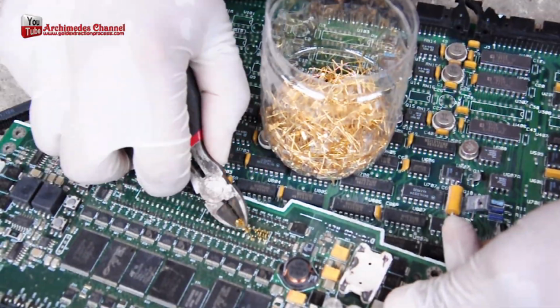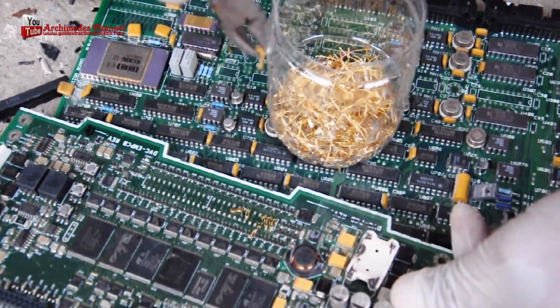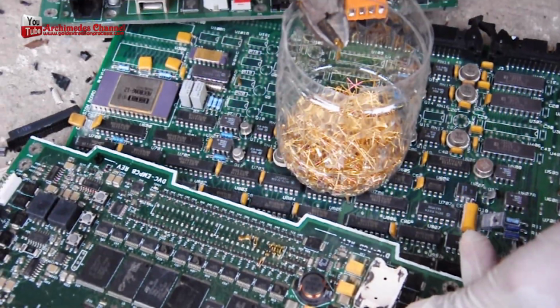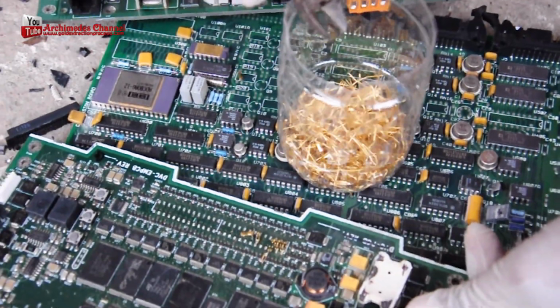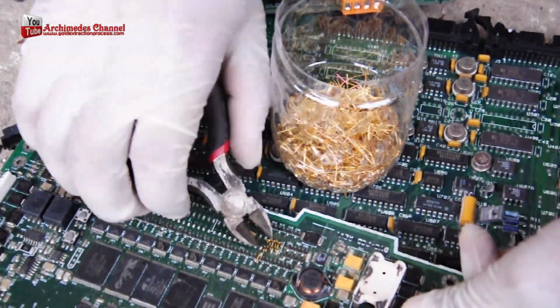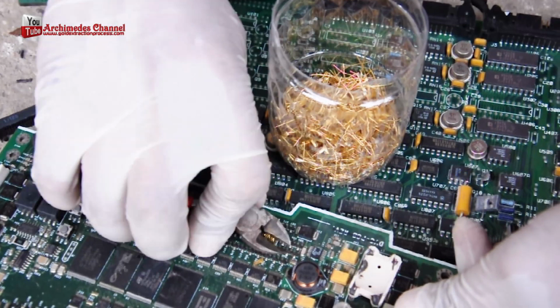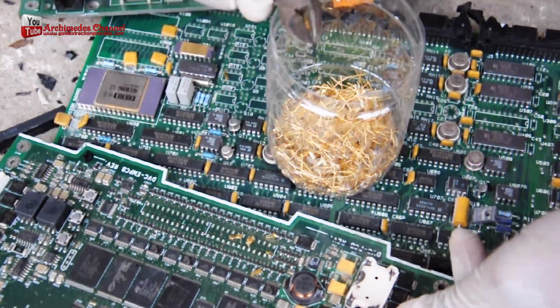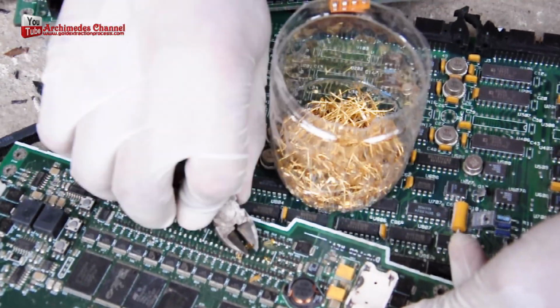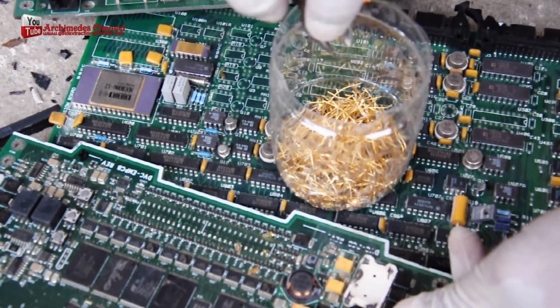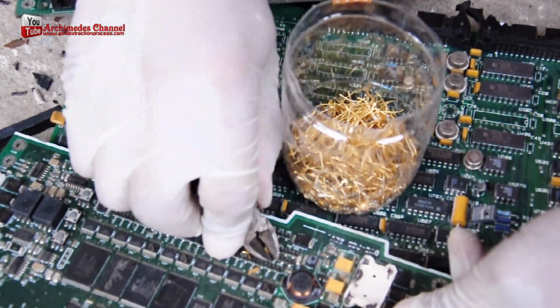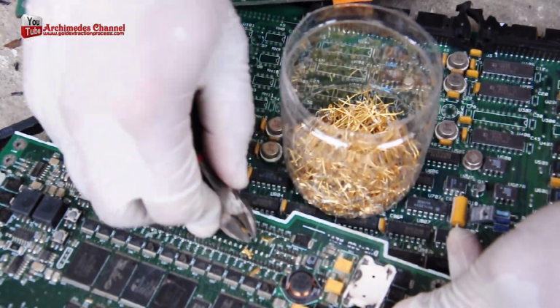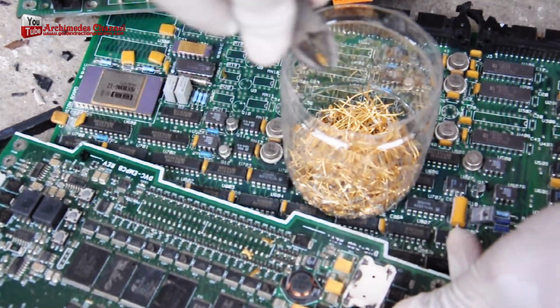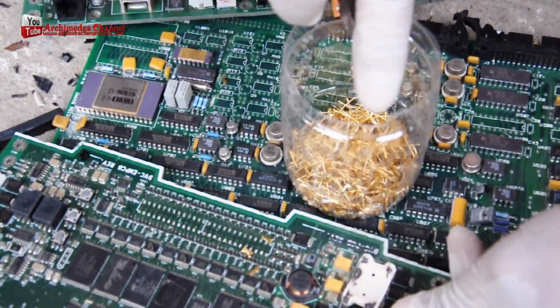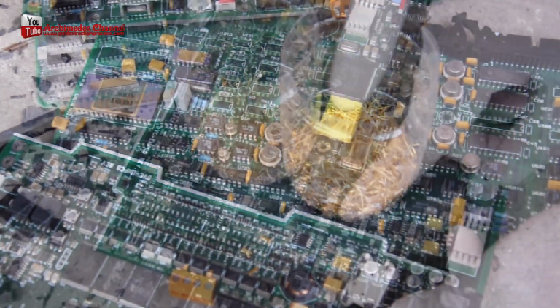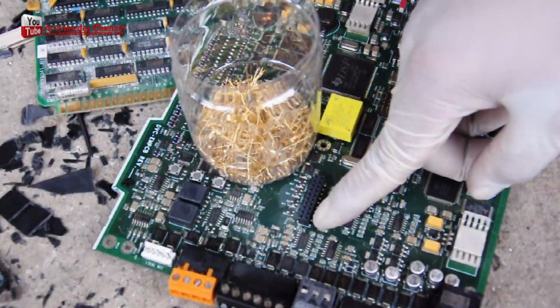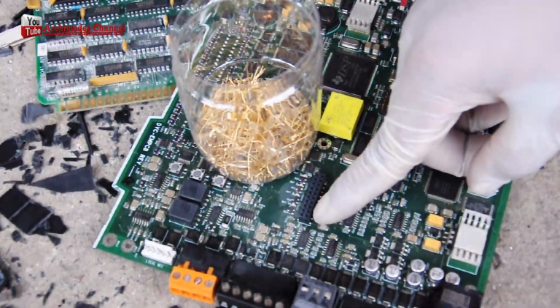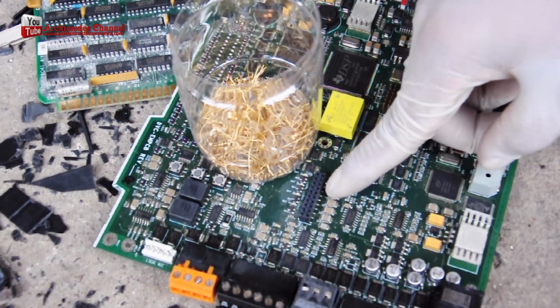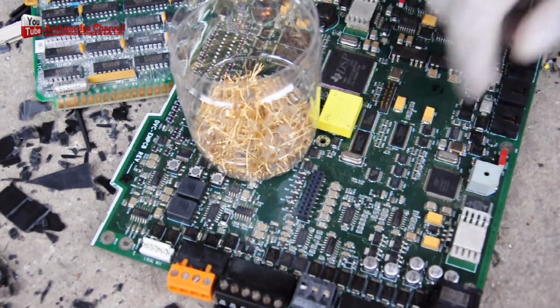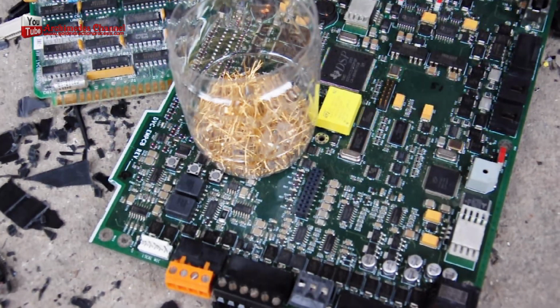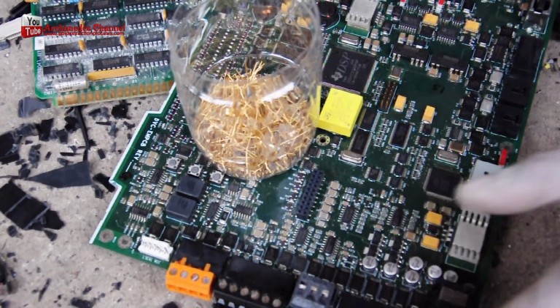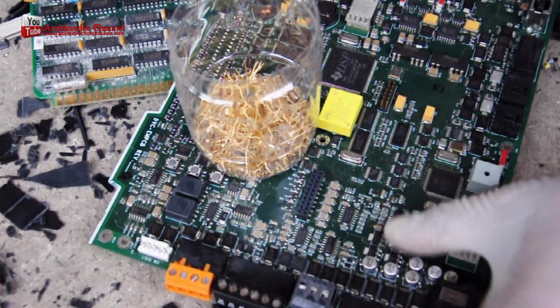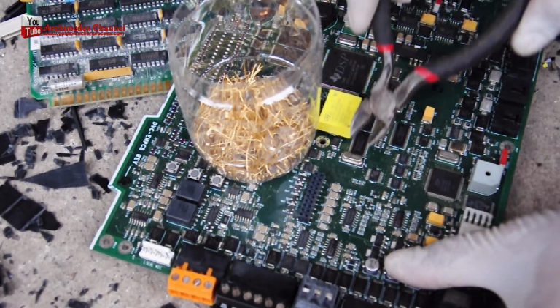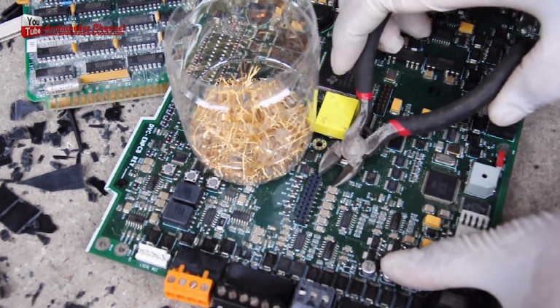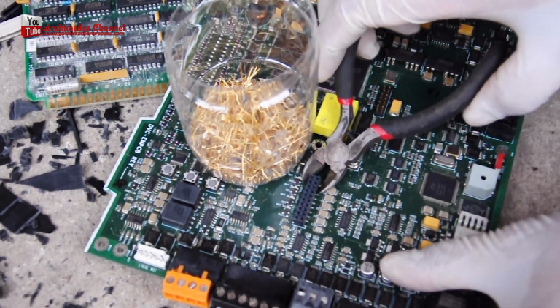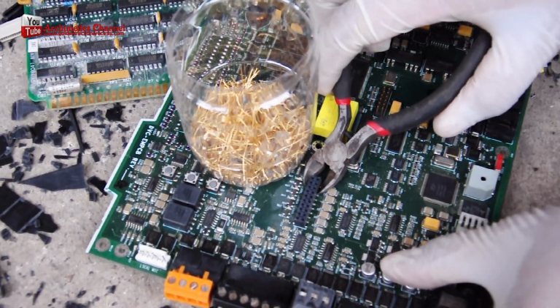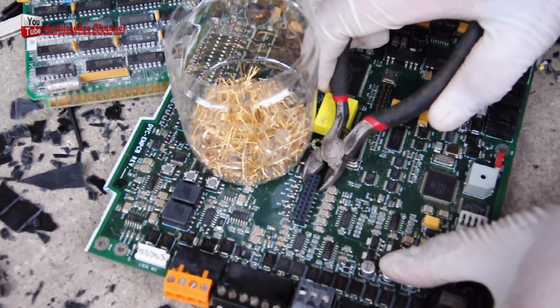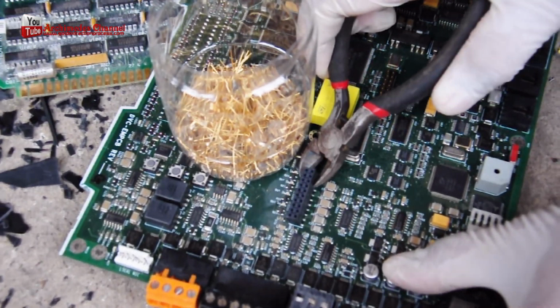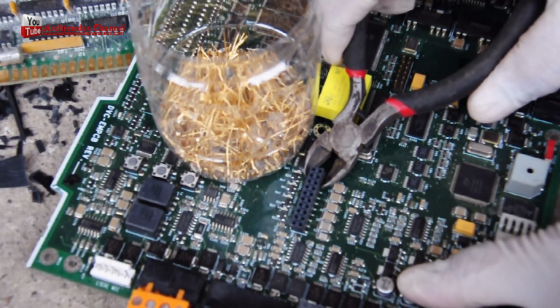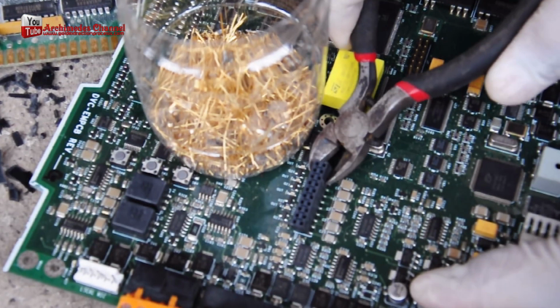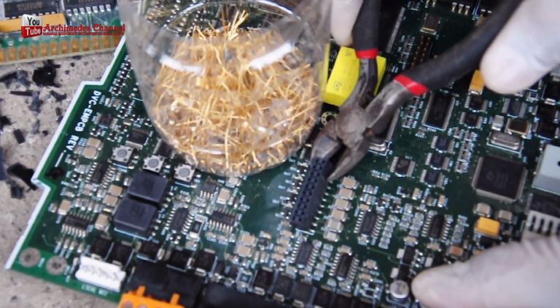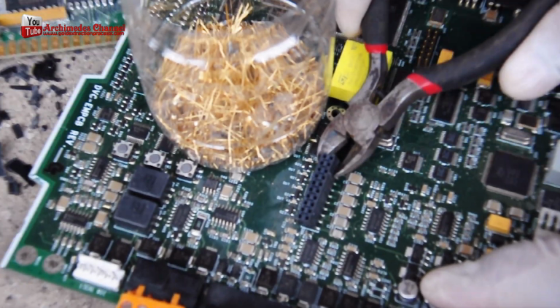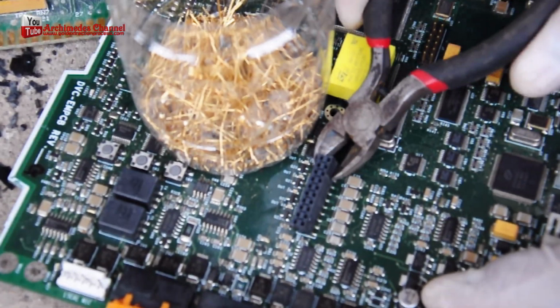Another method is called chemolysis, which involves the use of chemicals to dissolve the metals, leaving the non-metallic materials behind. This method is often used to recover metals from circuit boards and other small electronic components.